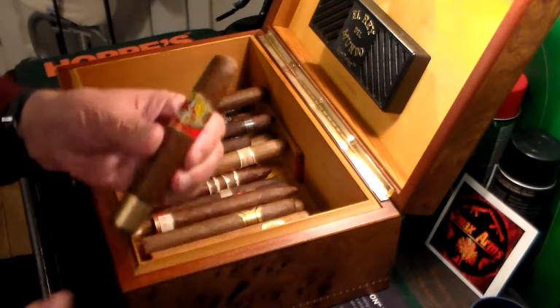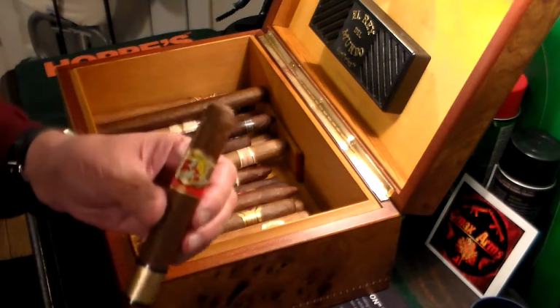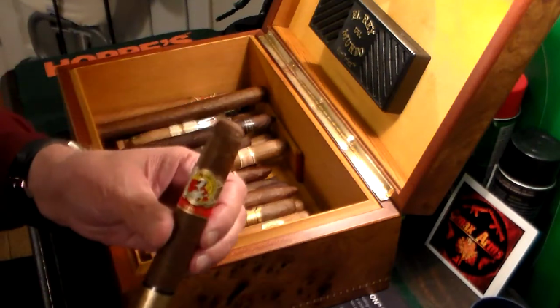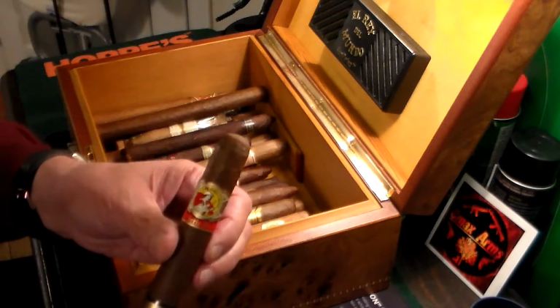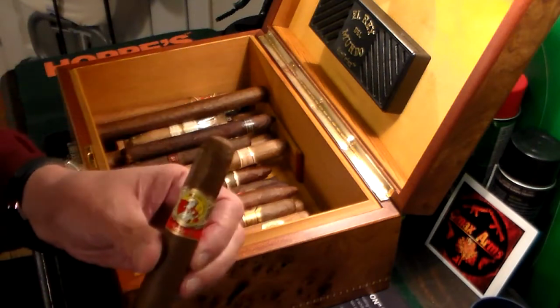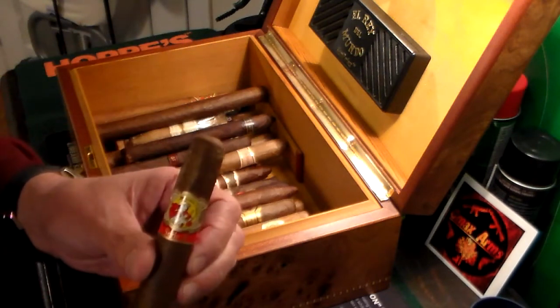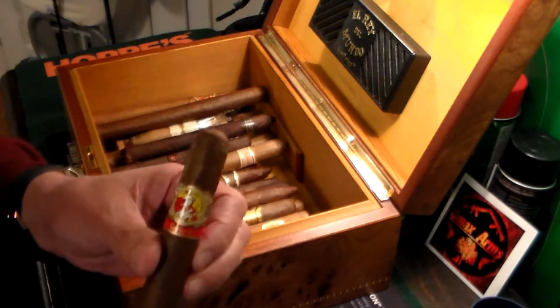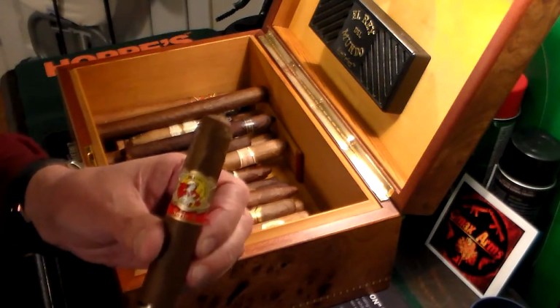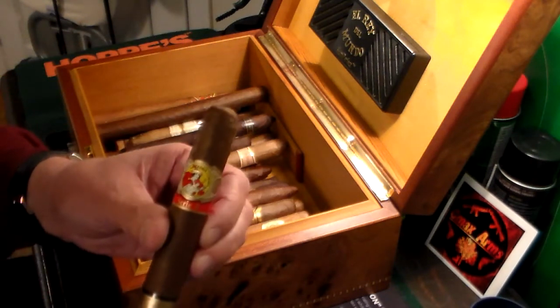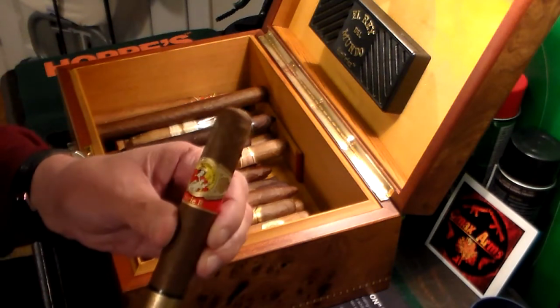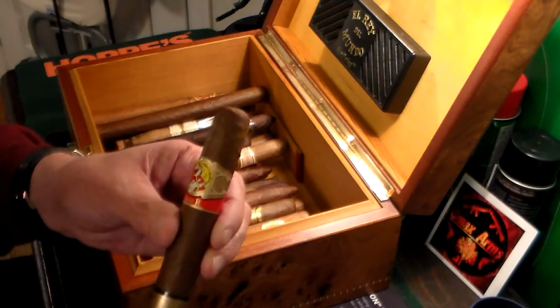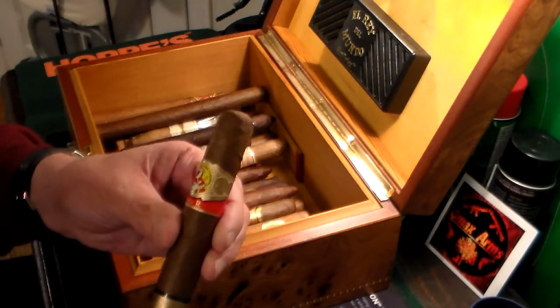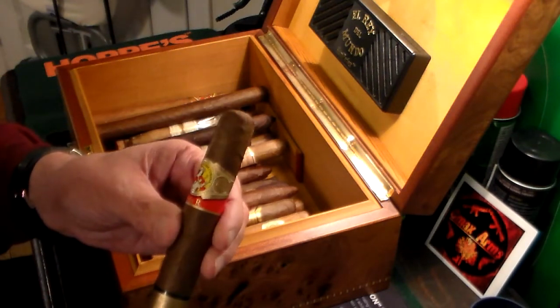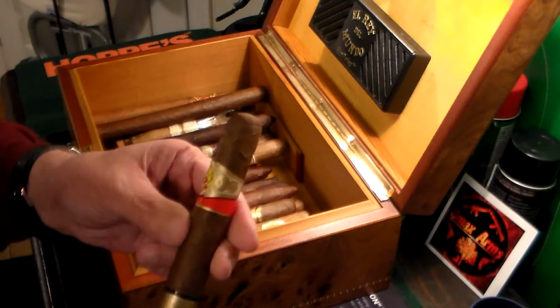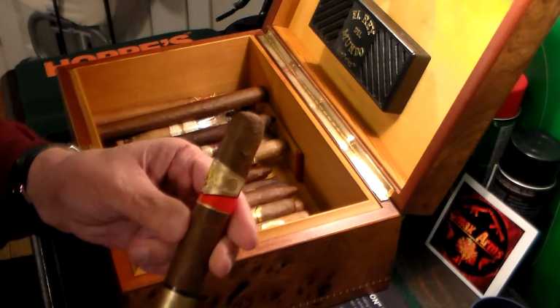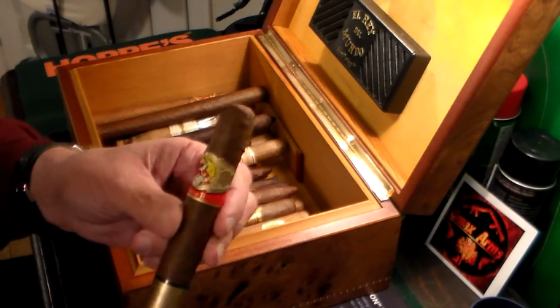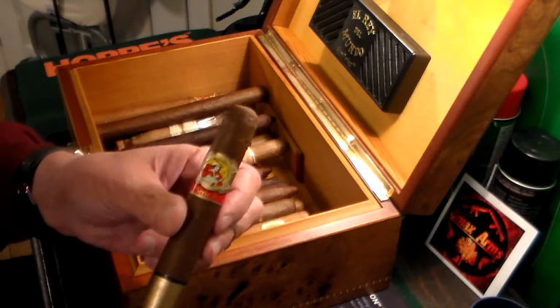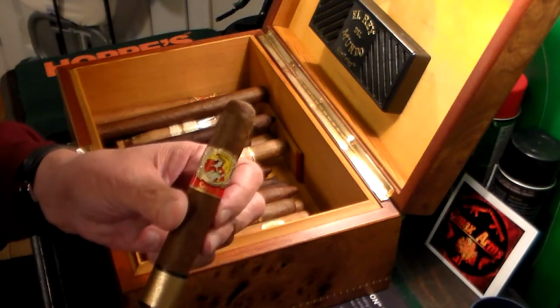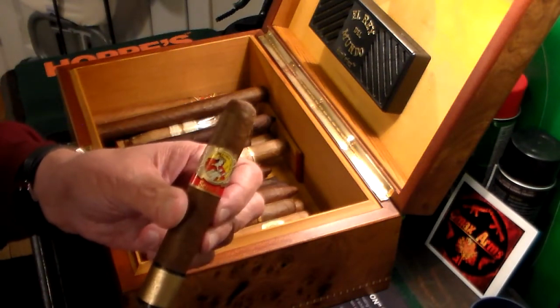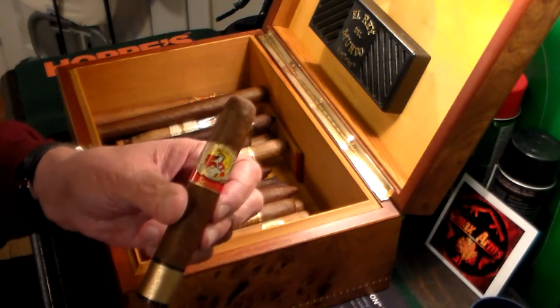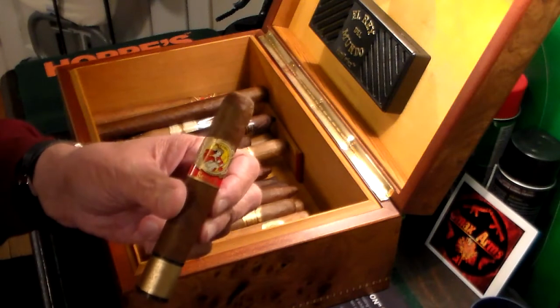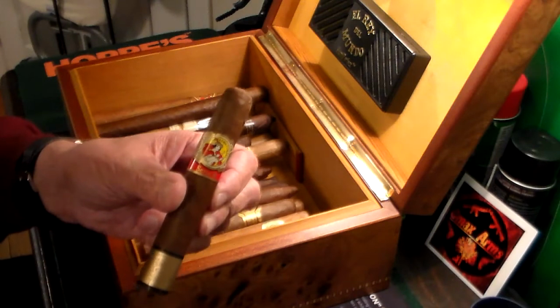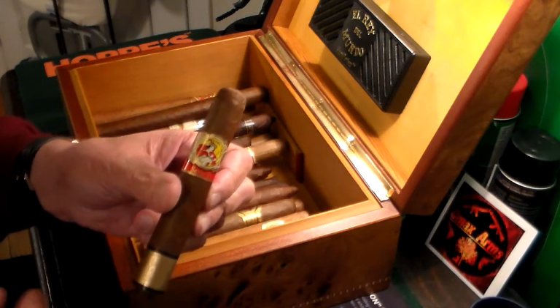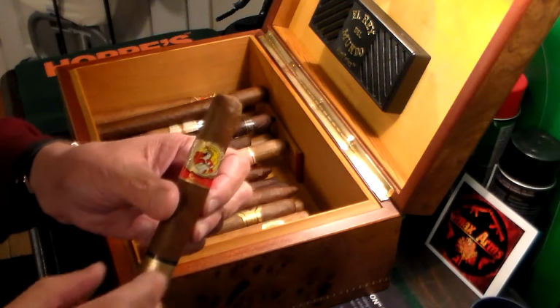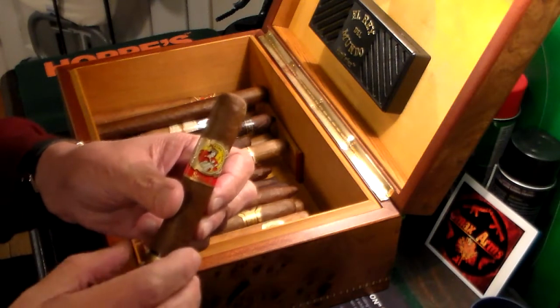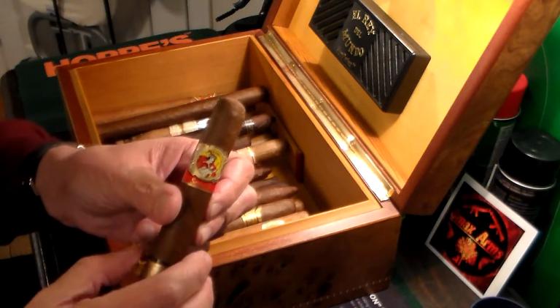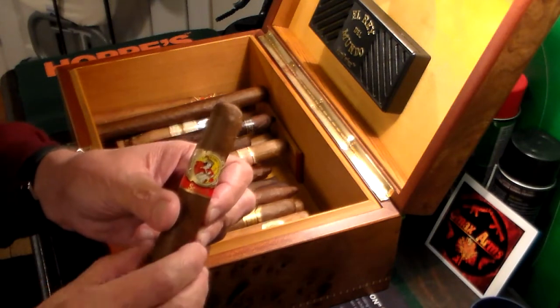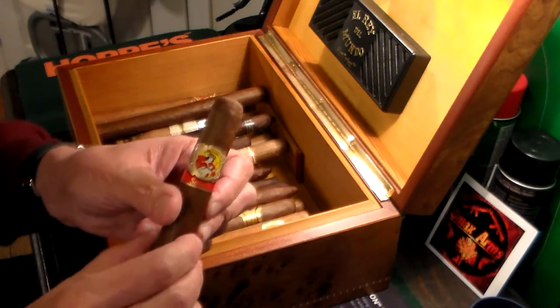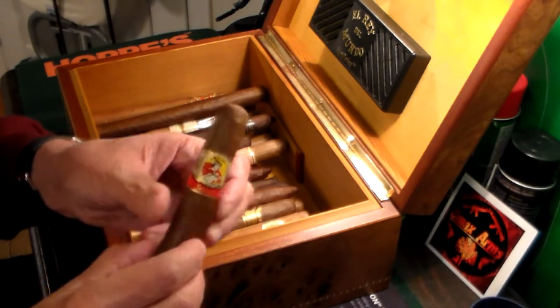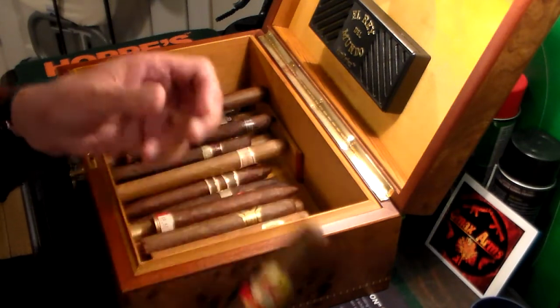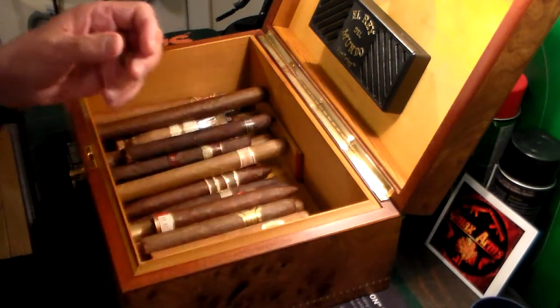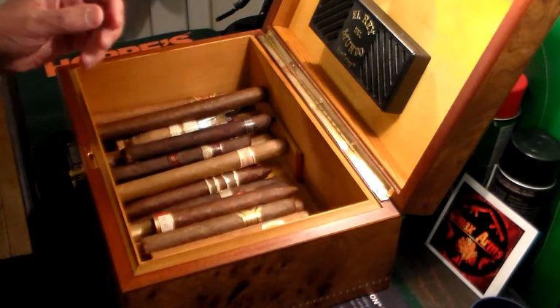Here's a nice everyday cigar — La Gloria Cubana. Very nice size for smoking outside around the pool.